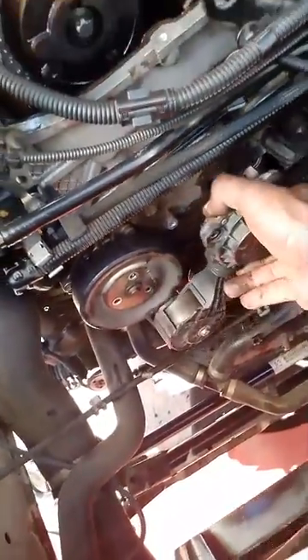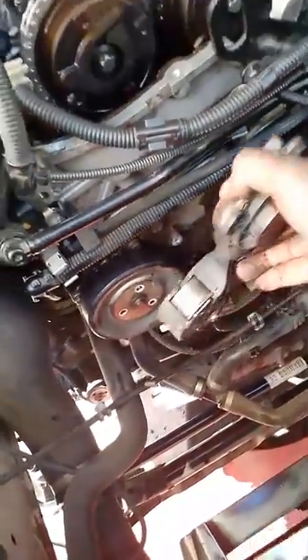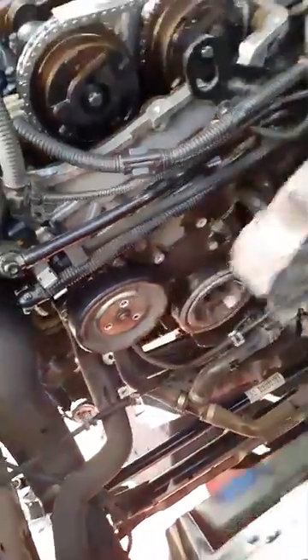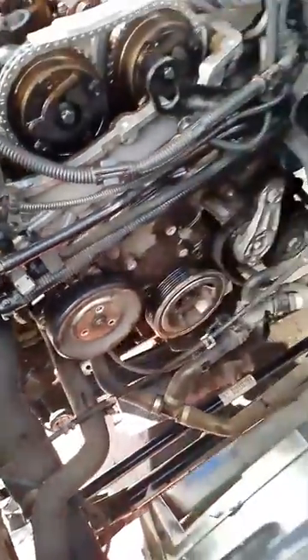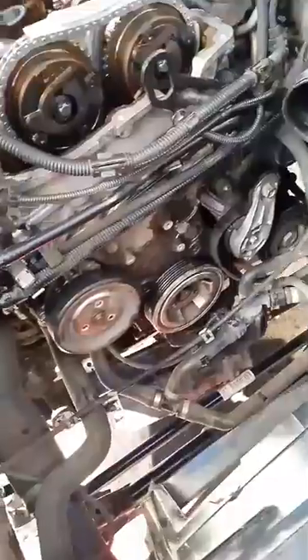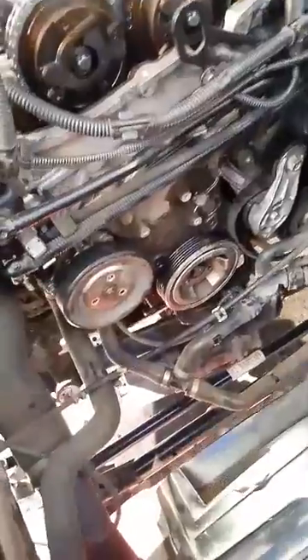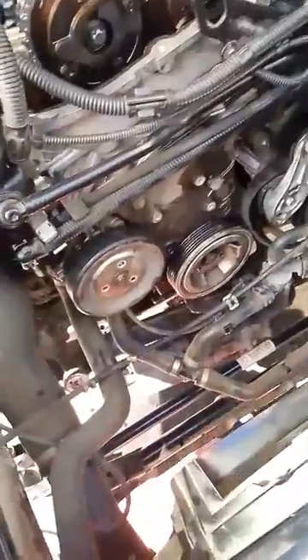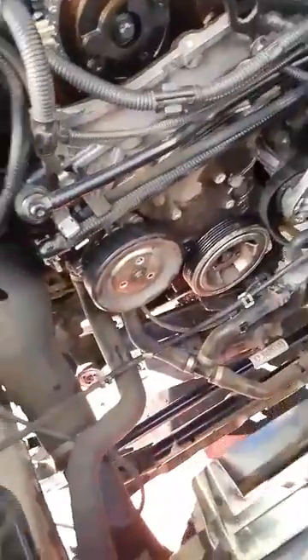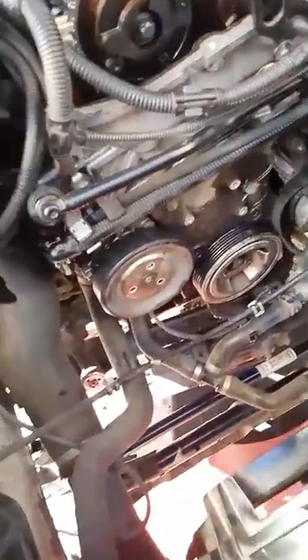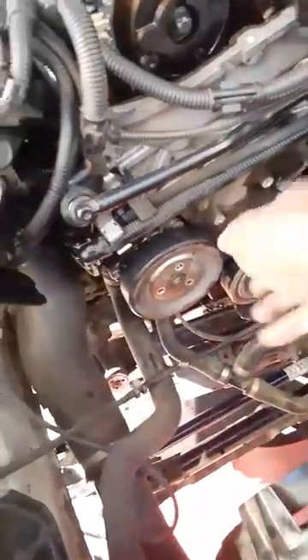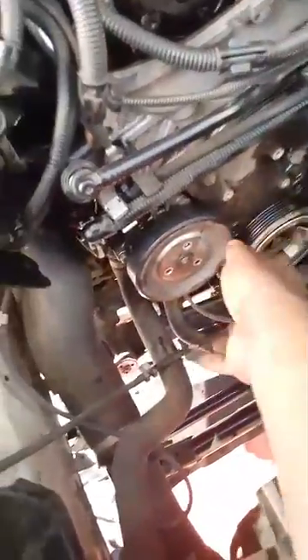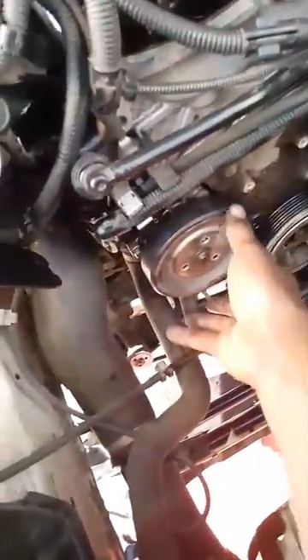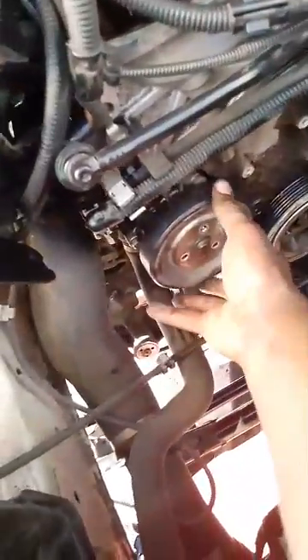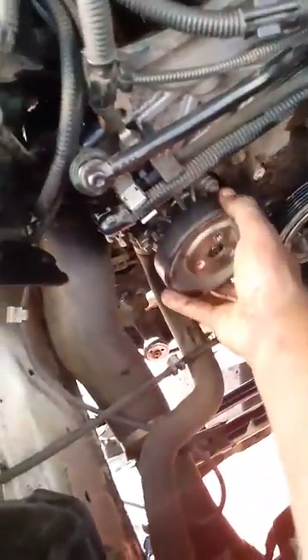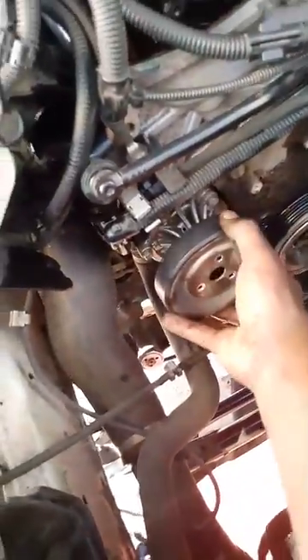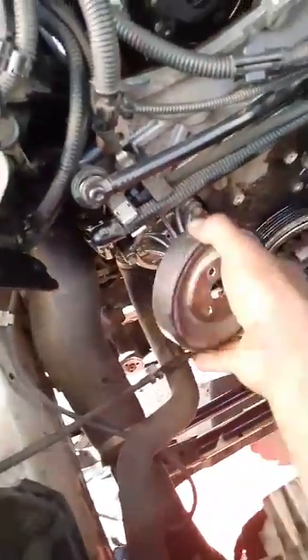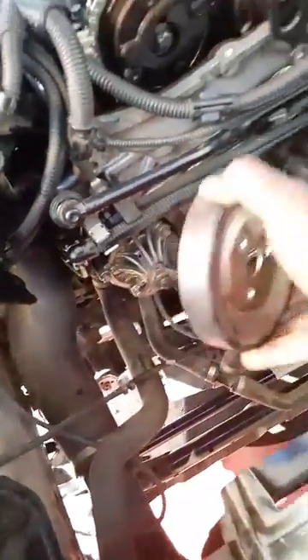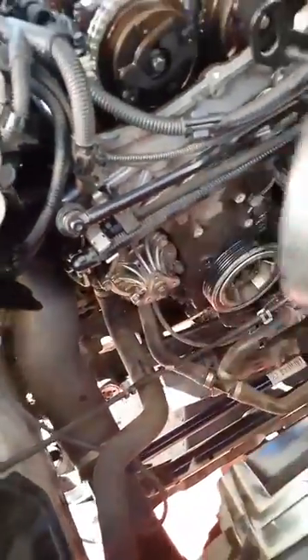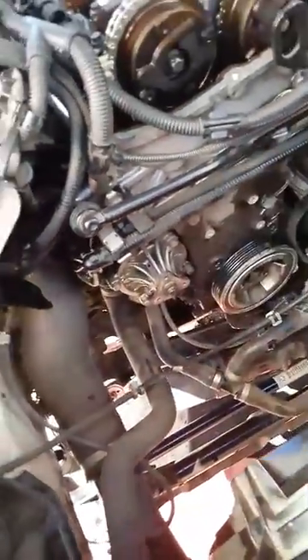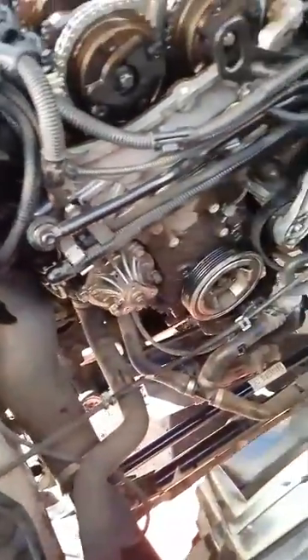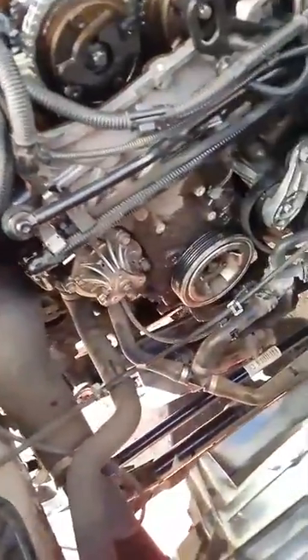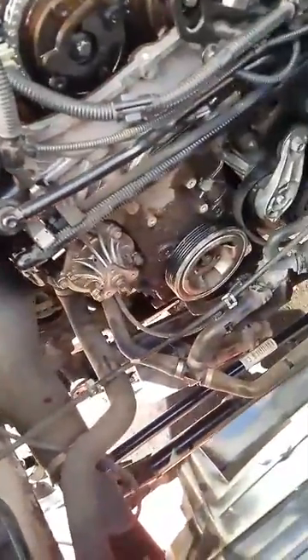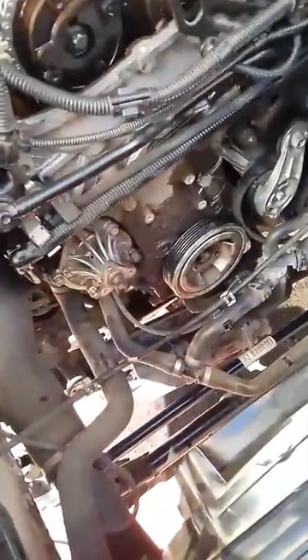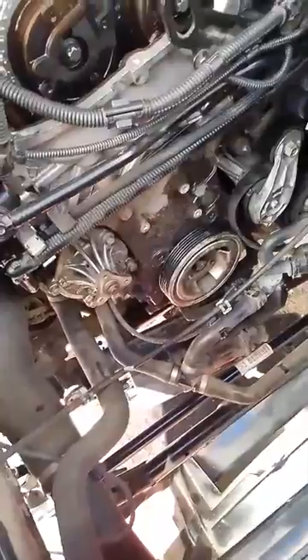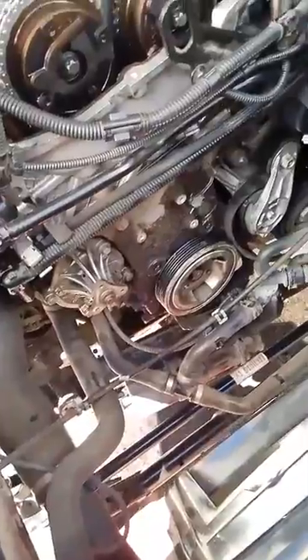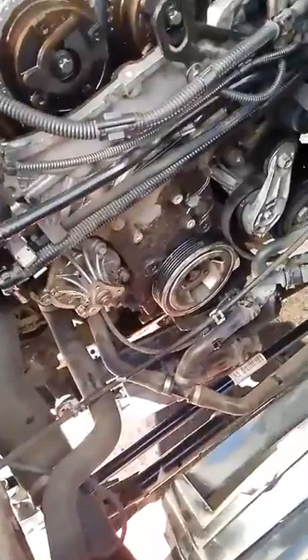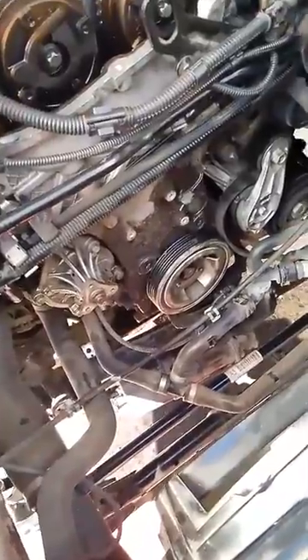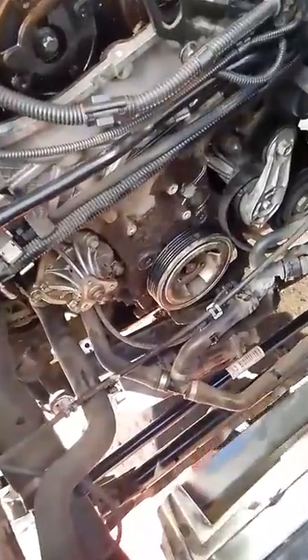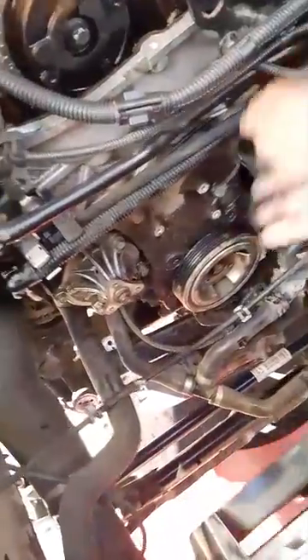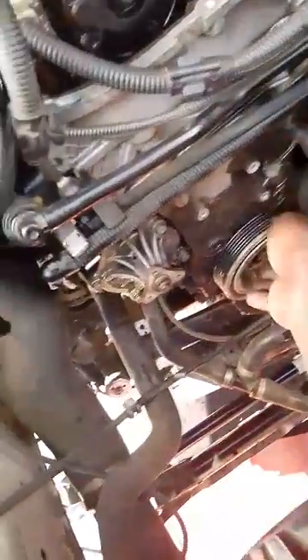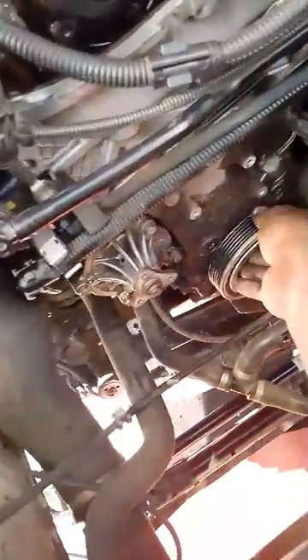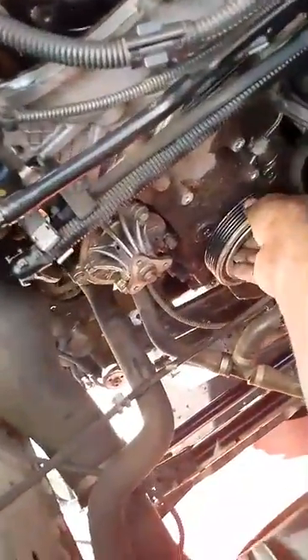While this one is off, you can remove the water pump pulley. After removing the water pump pulley, there's the crankshaft pulley.